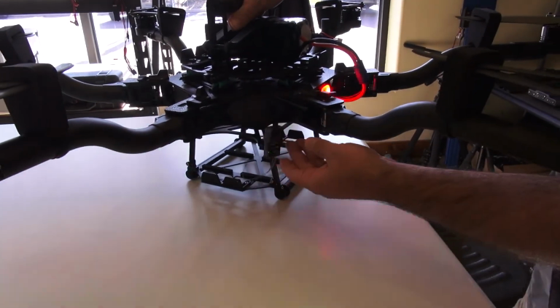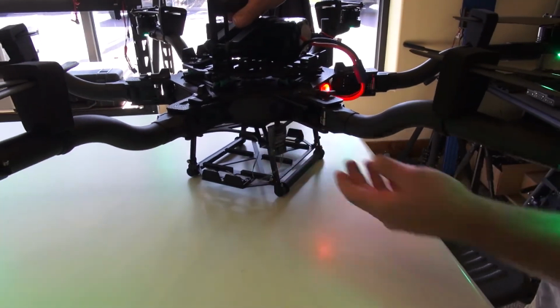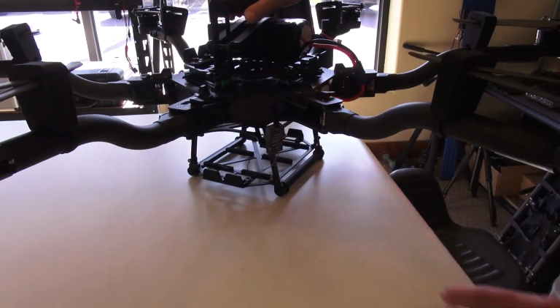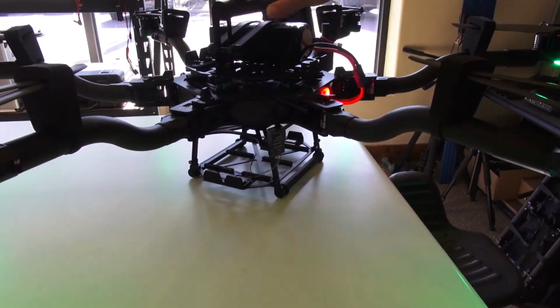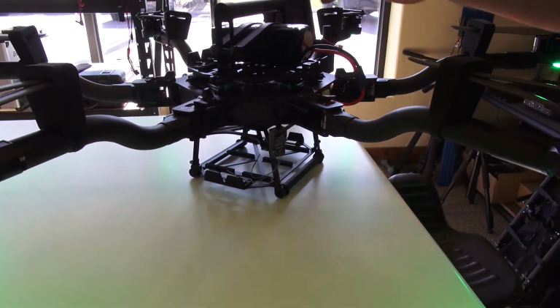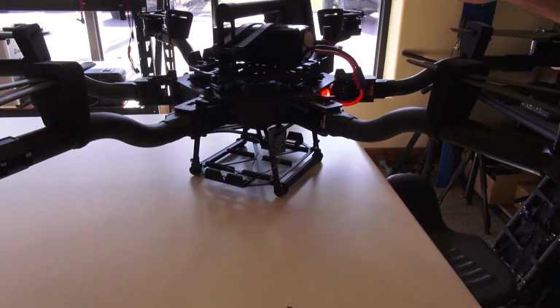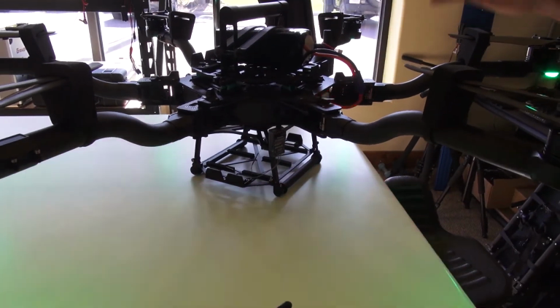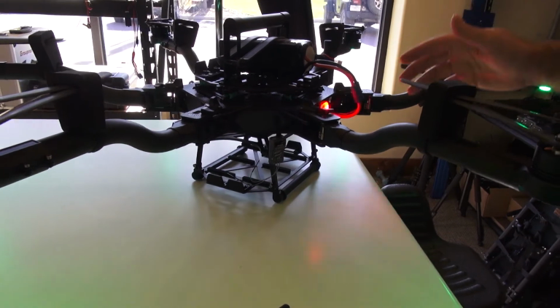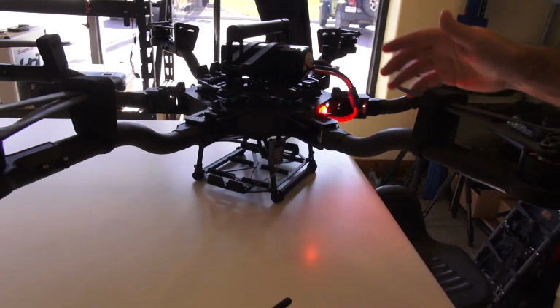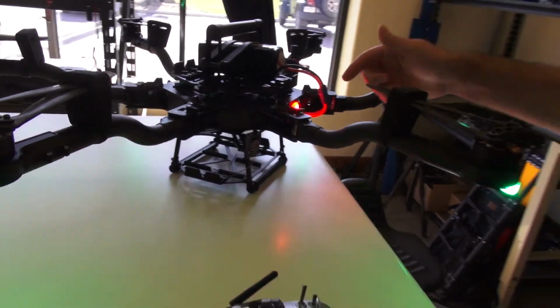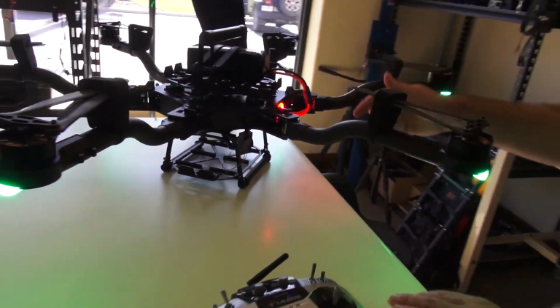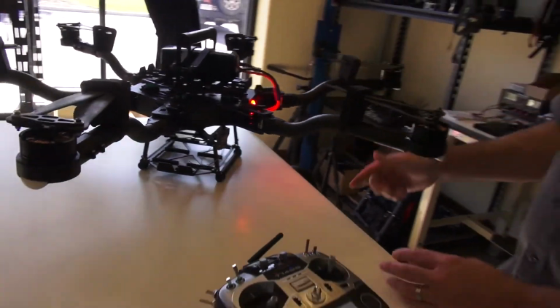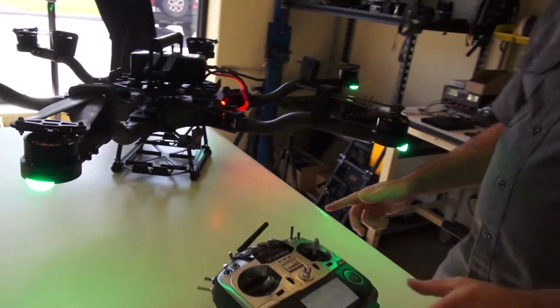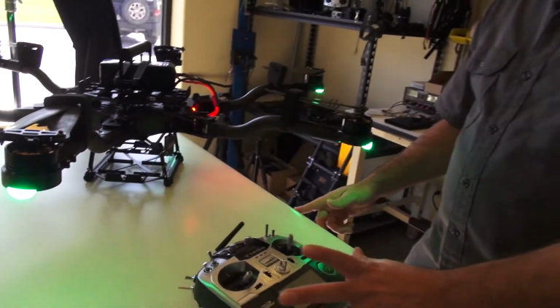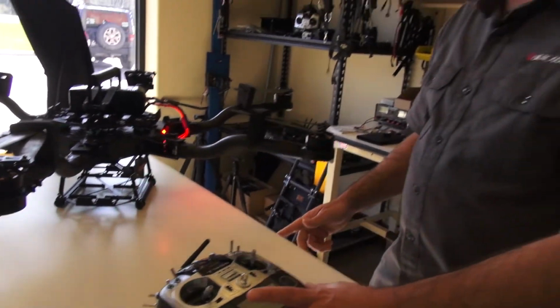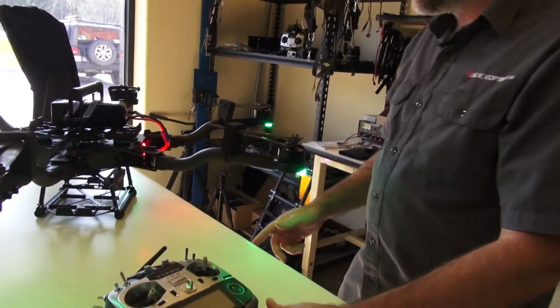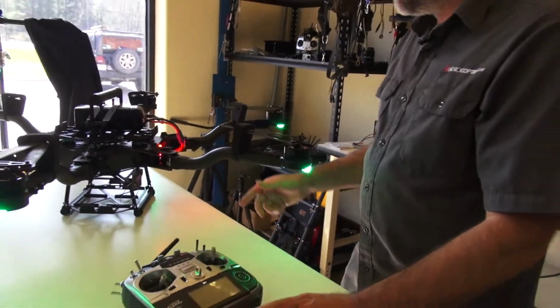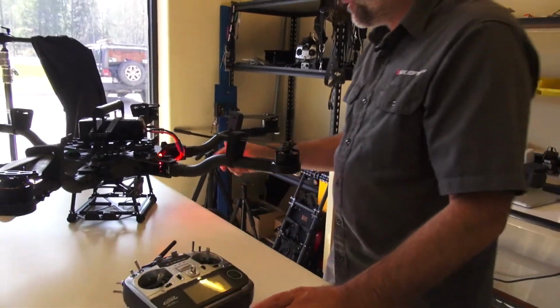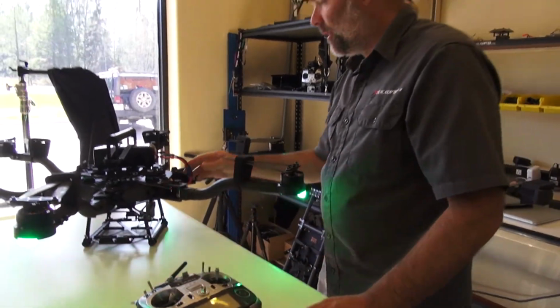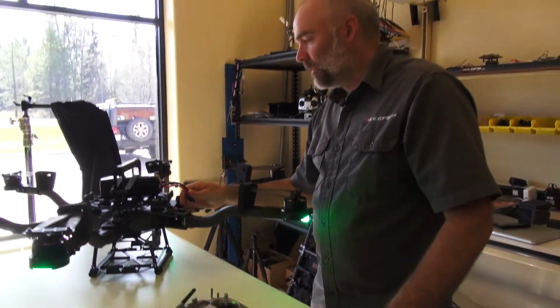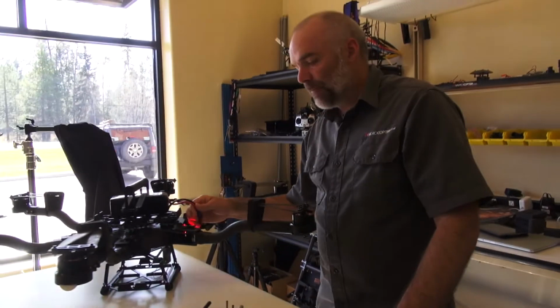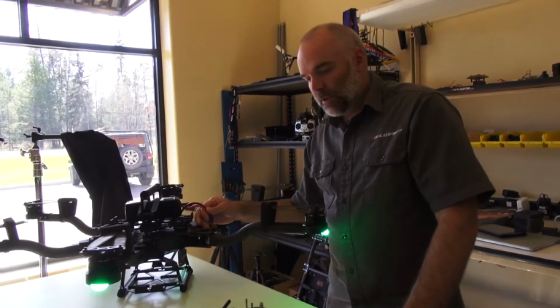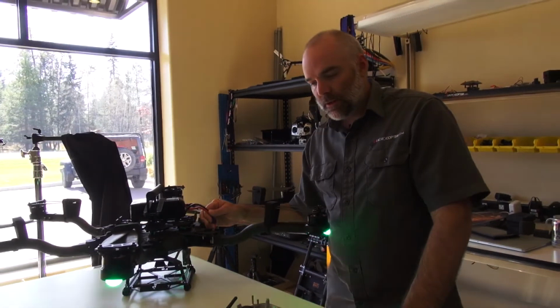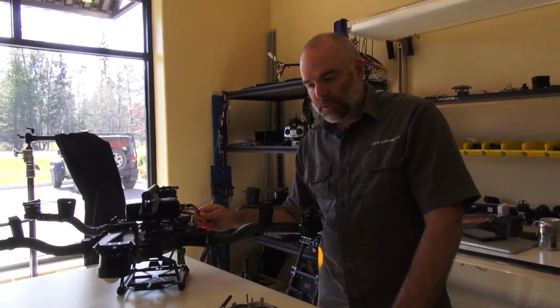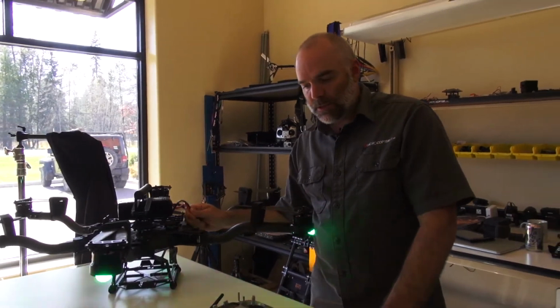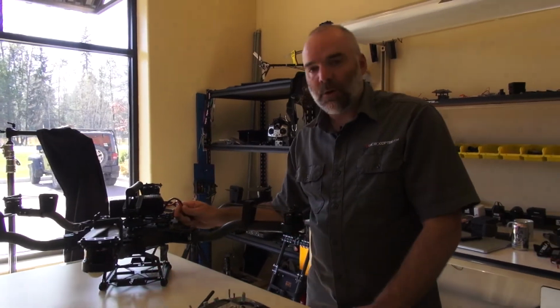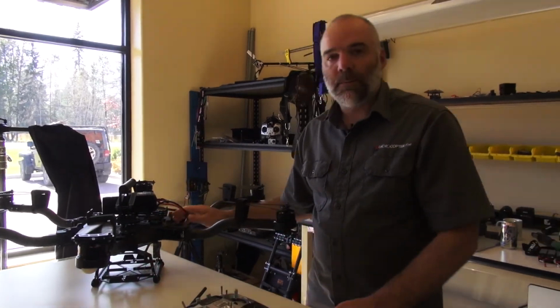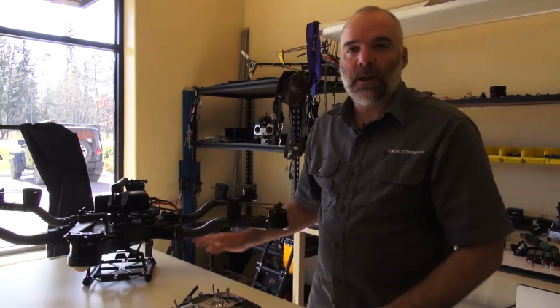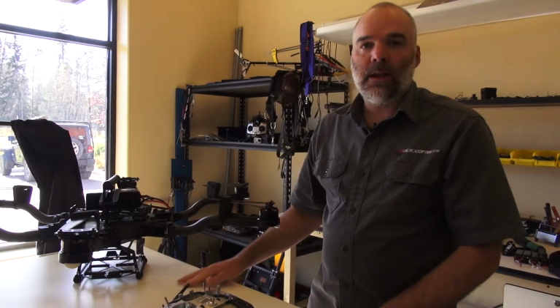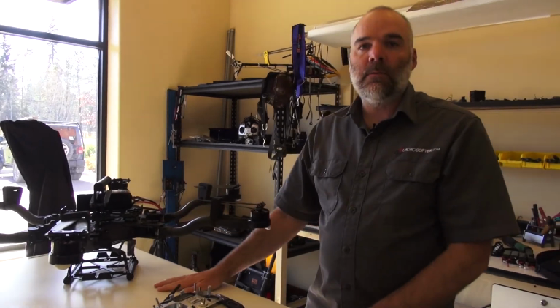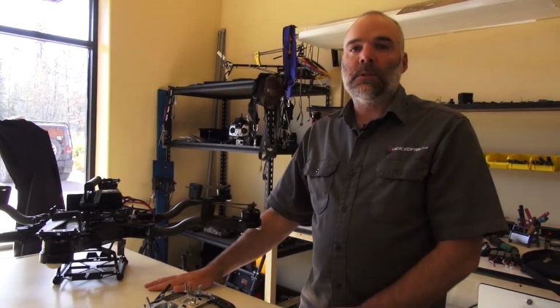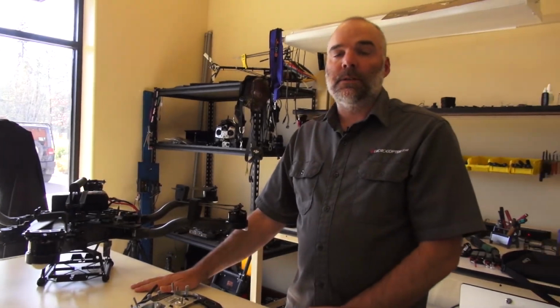That's pretty much how to bind two receivers on one Futaba for the FreeFly Alta. This has been Jeff at Quadrocopter, and we'll see you soon.